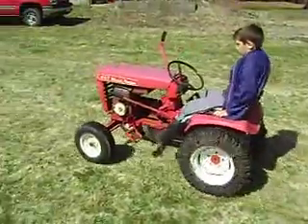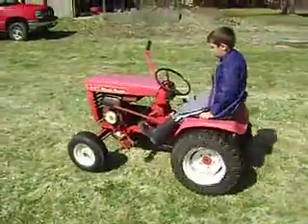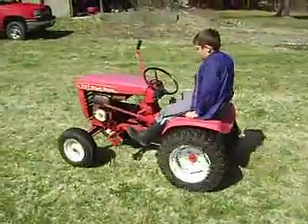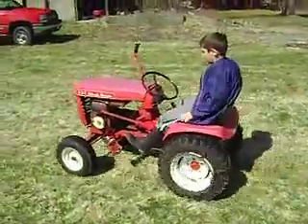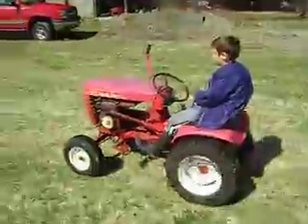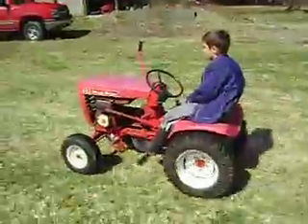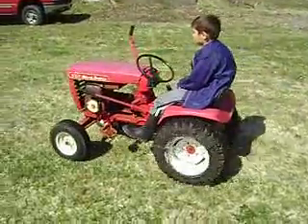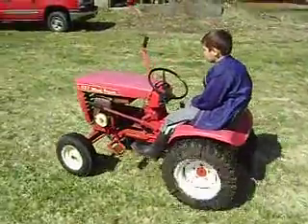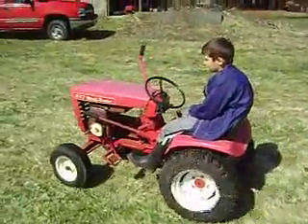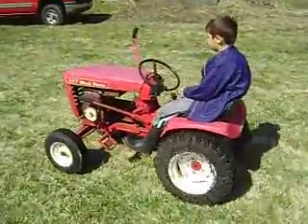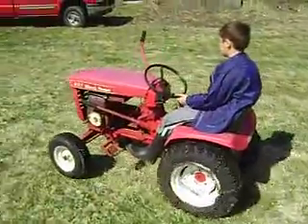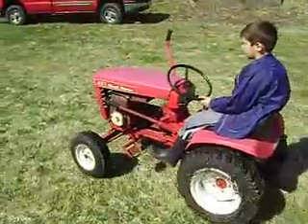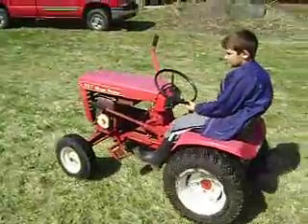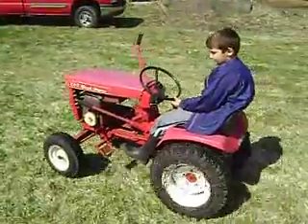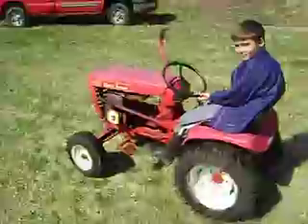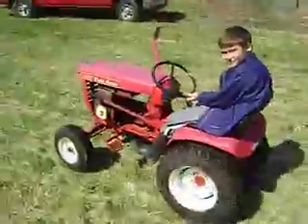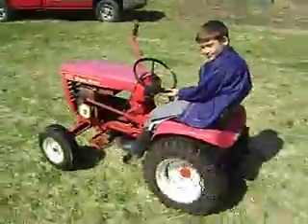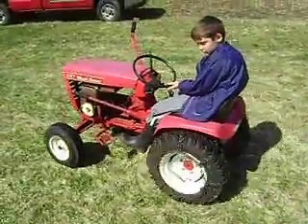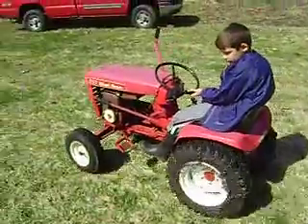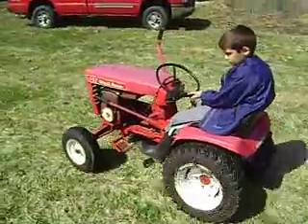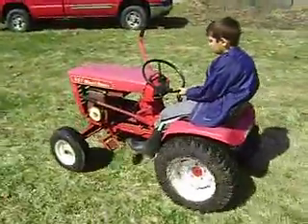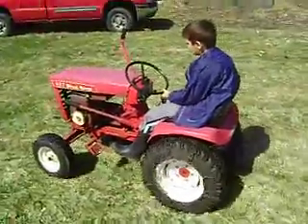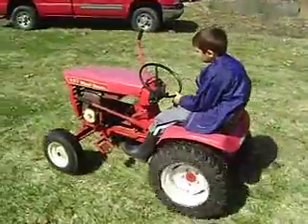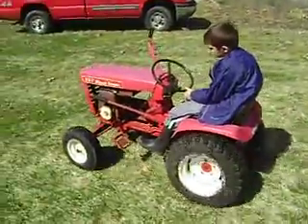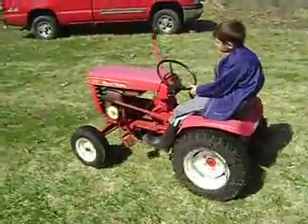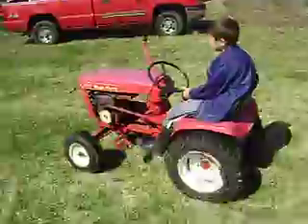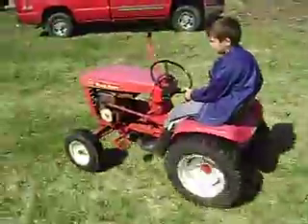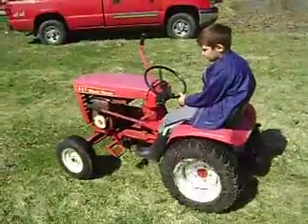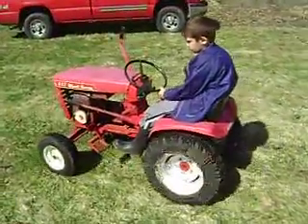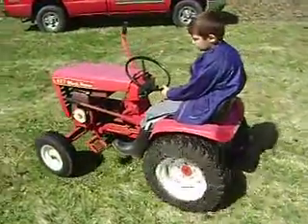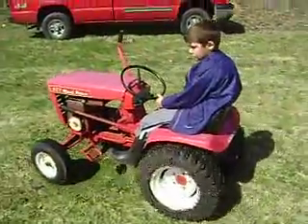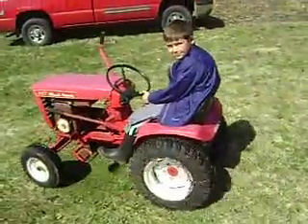Getting ready to do a full restoration on it. We just wanted to see if it was going to run before we did. All right Jack, go ahead and put her back in the barn.